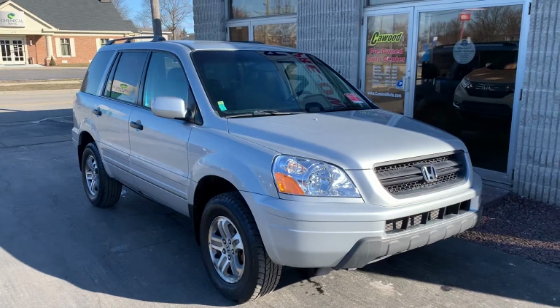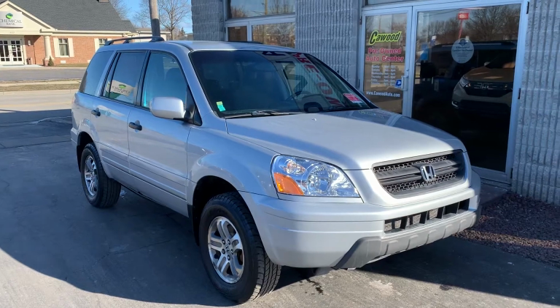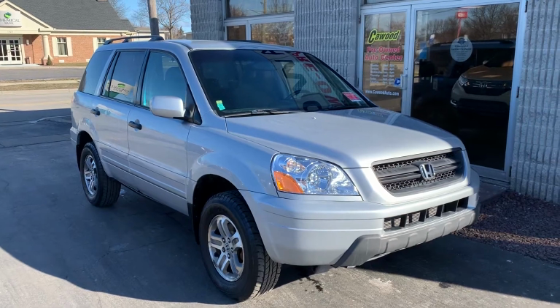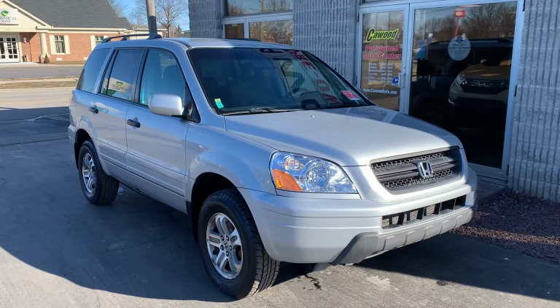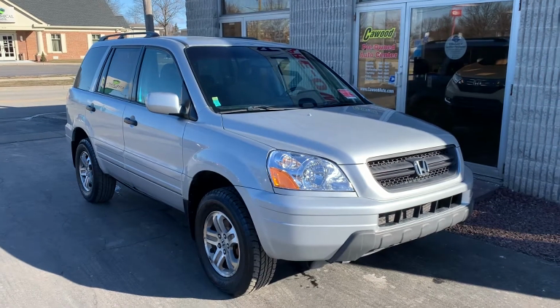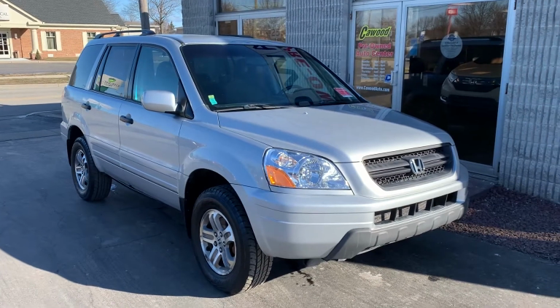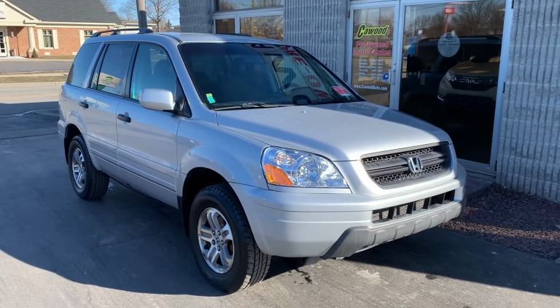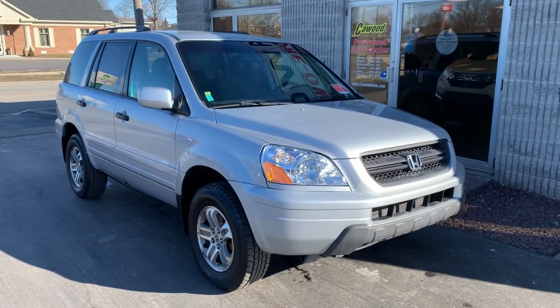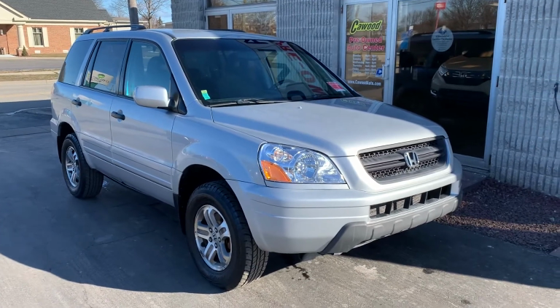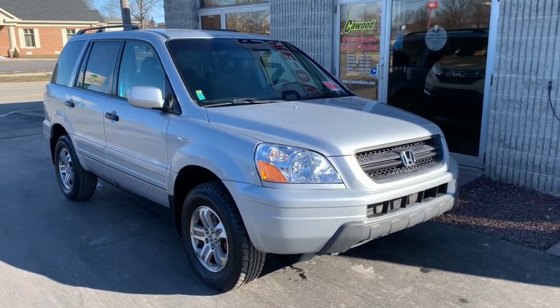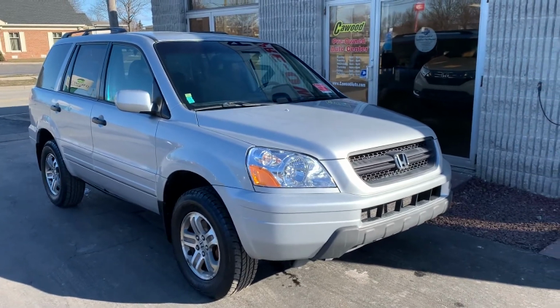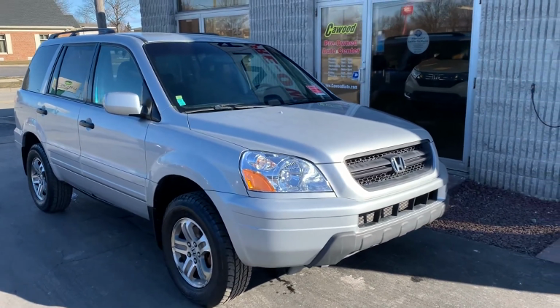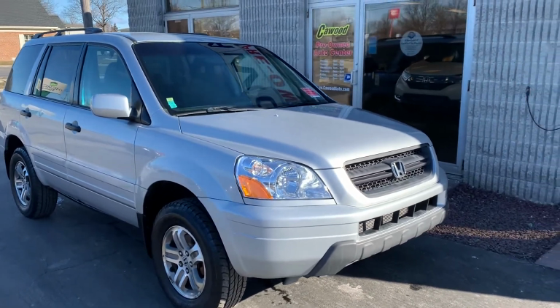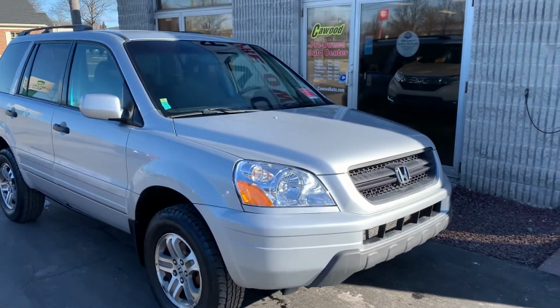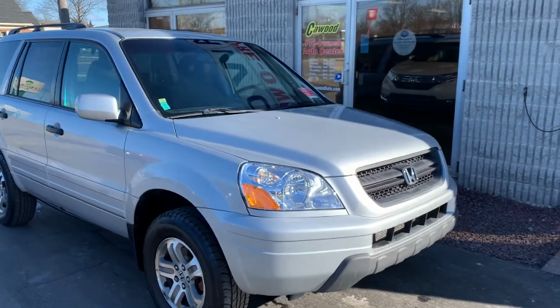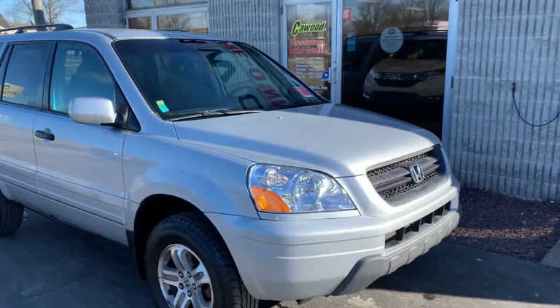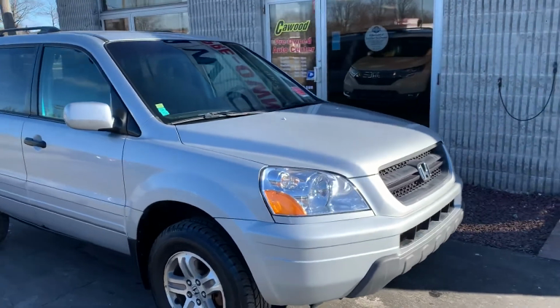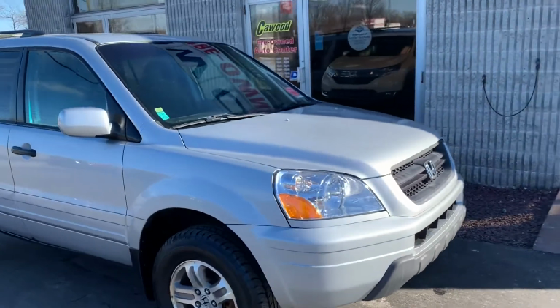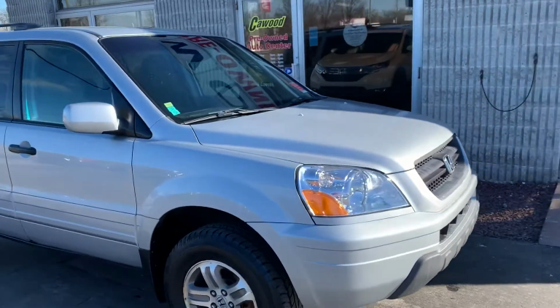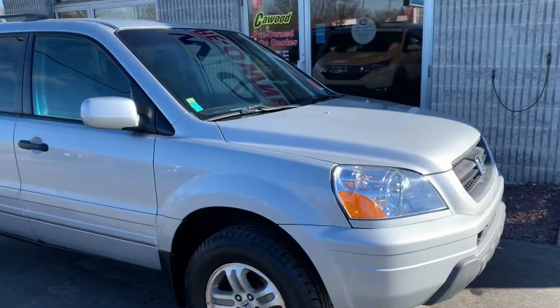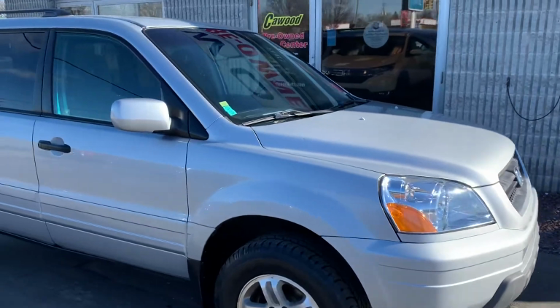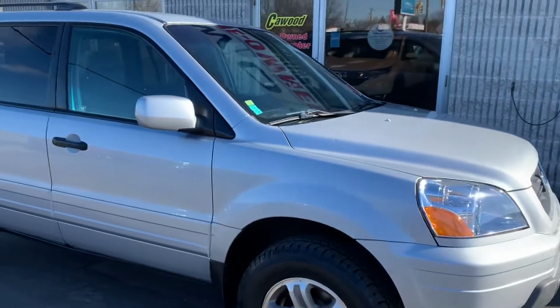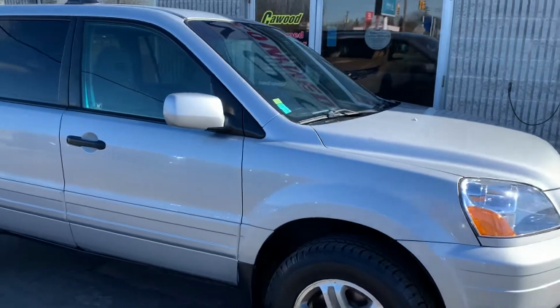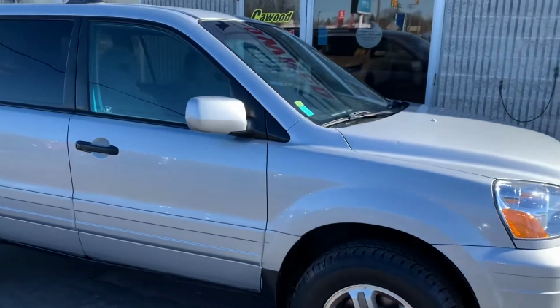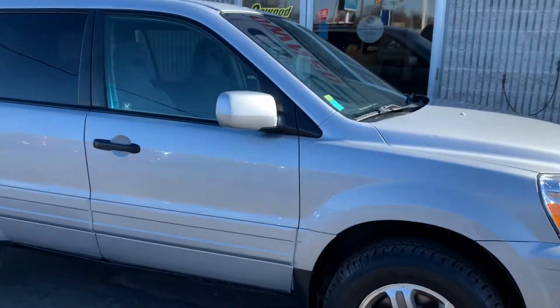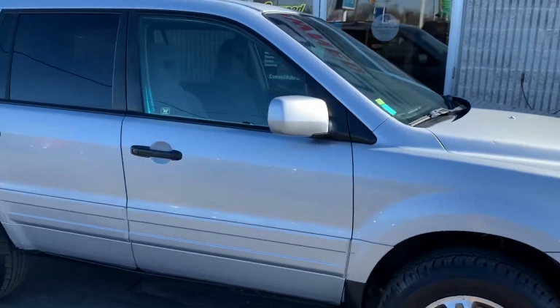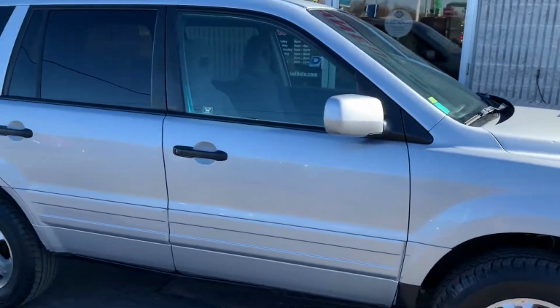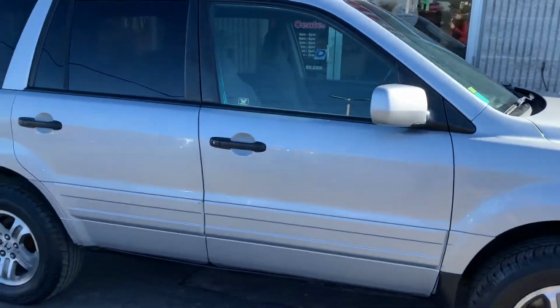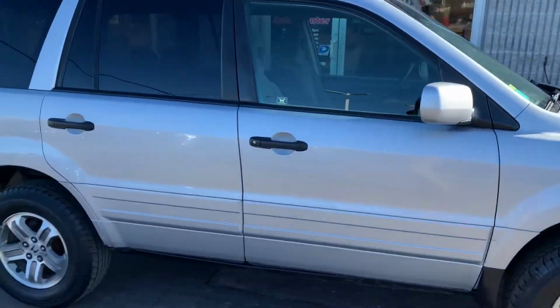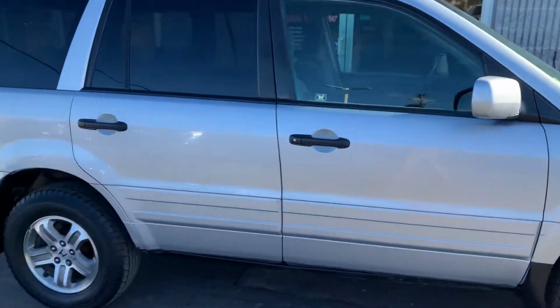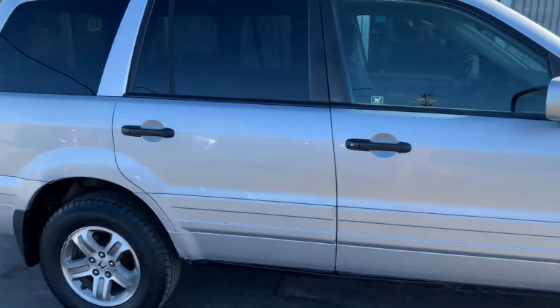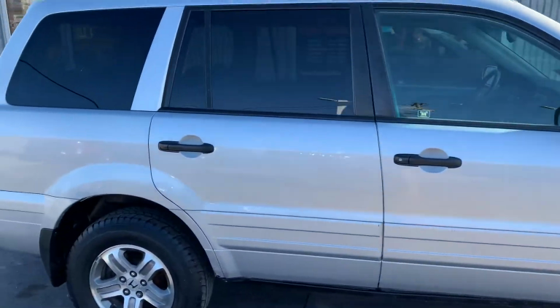Hello everyone, this is Ali with GearWord Honda and today I'm going to be showing you our 2003 Honda Pilot. We're going to do a quick walk around the vehicle, and we're also going to head inside and take a look at the interior.